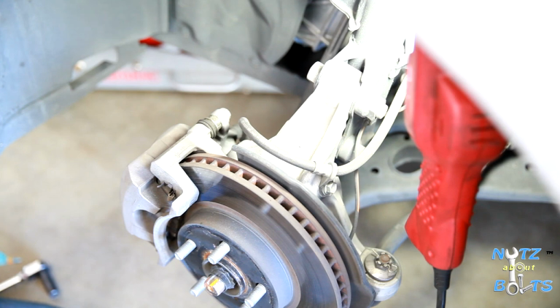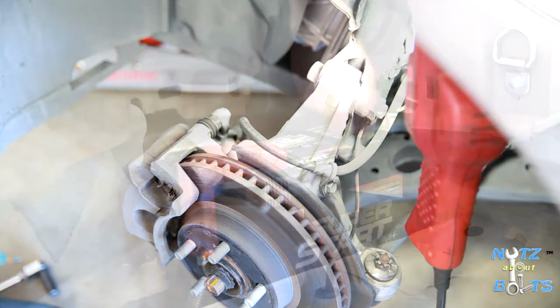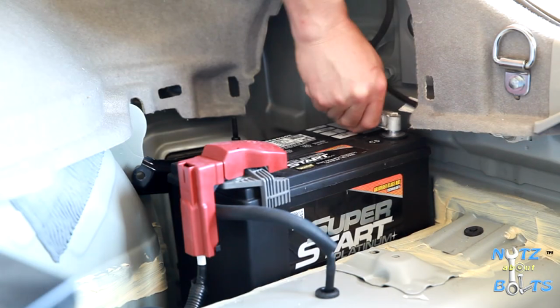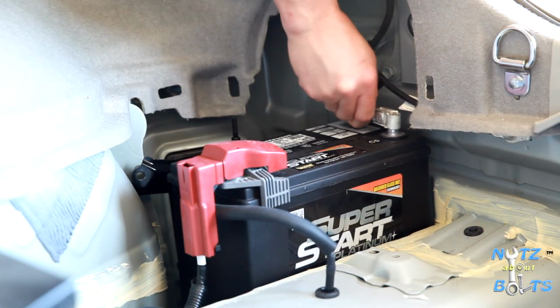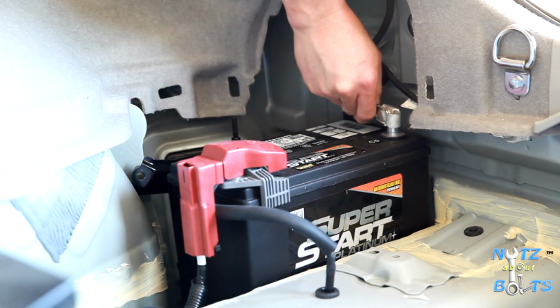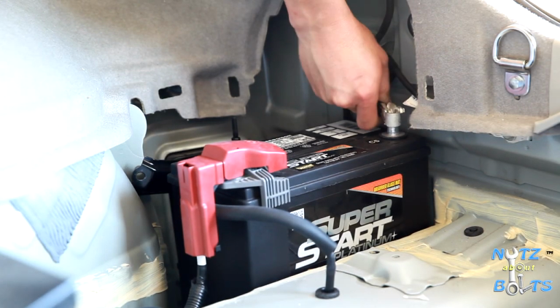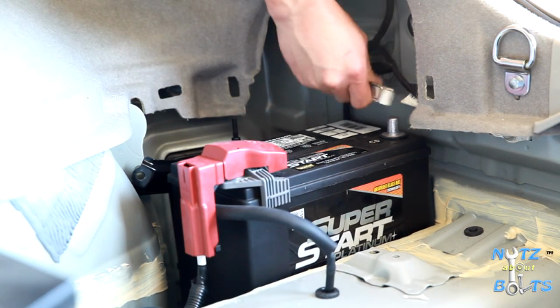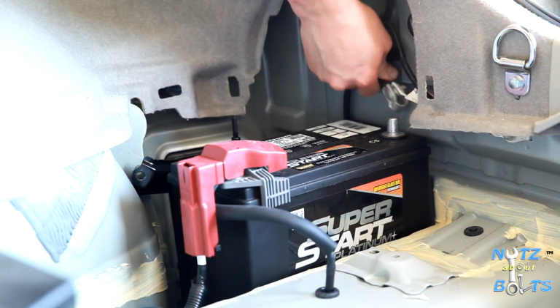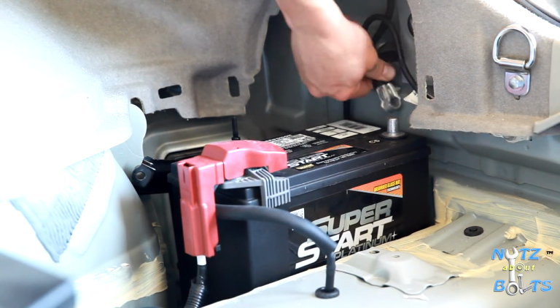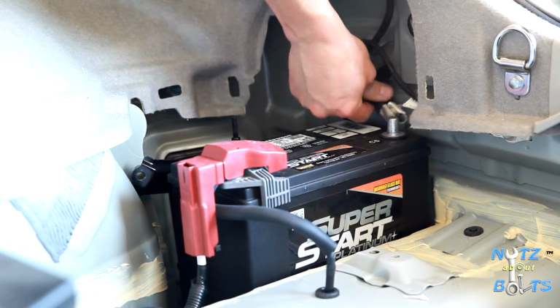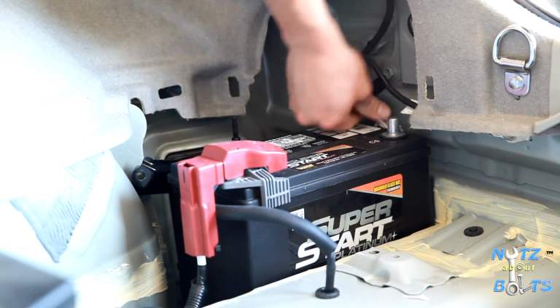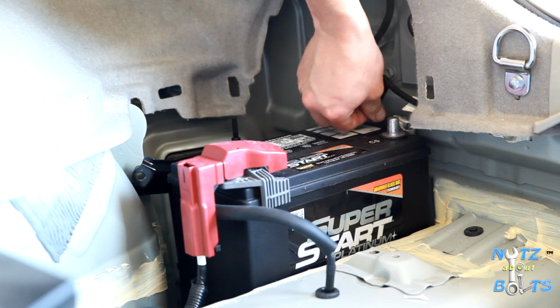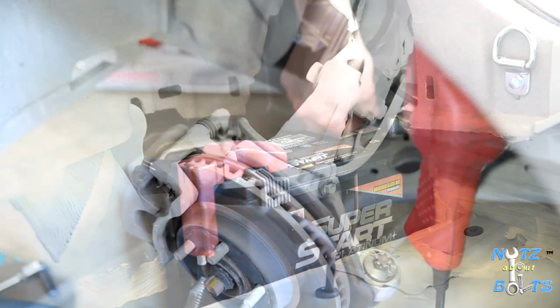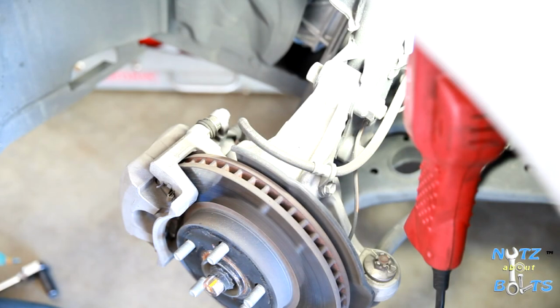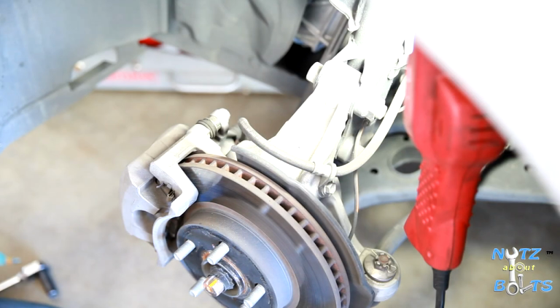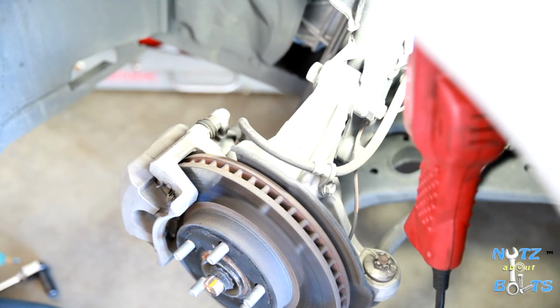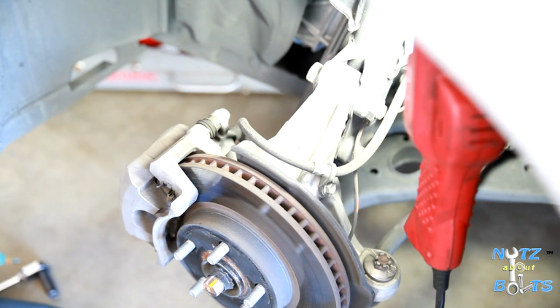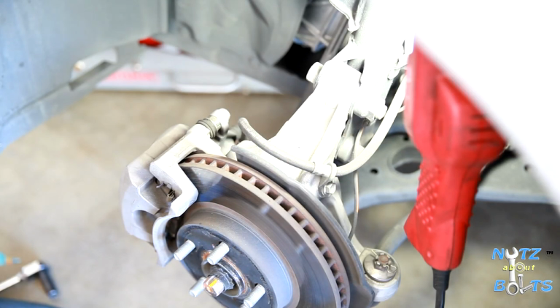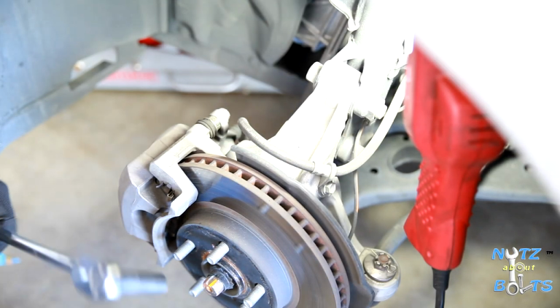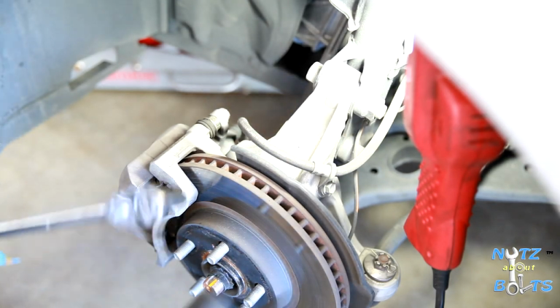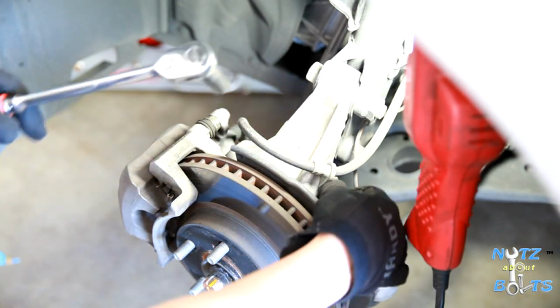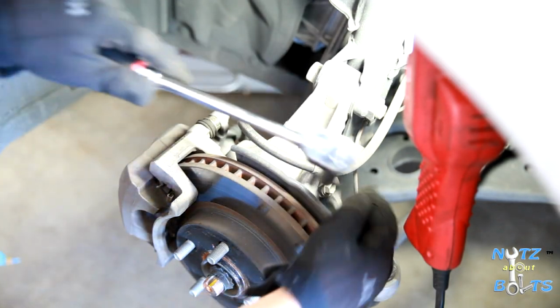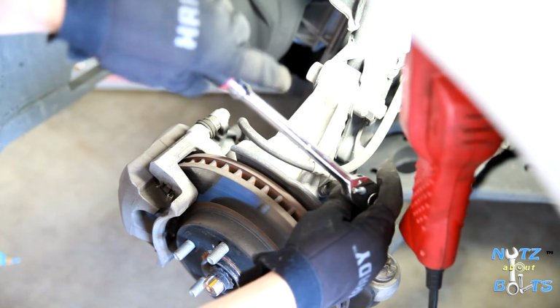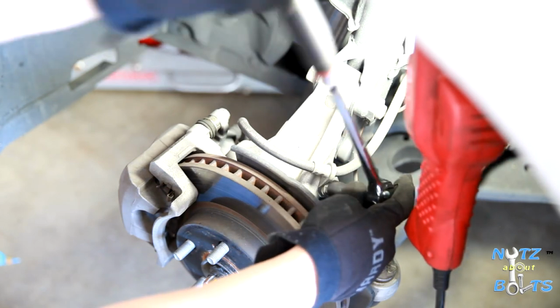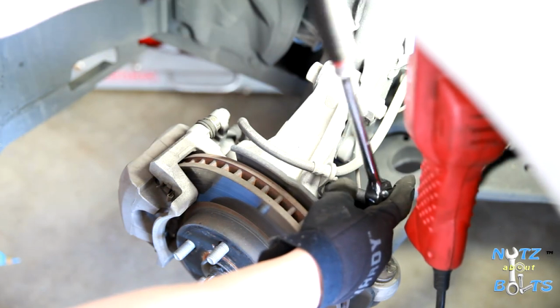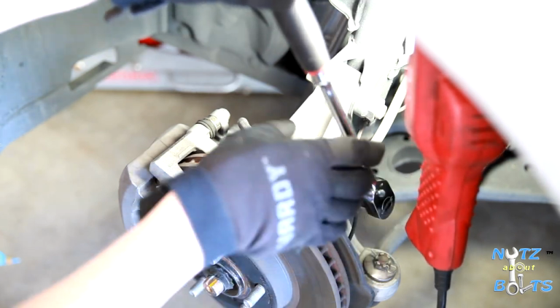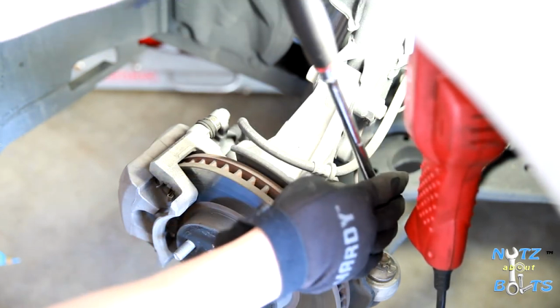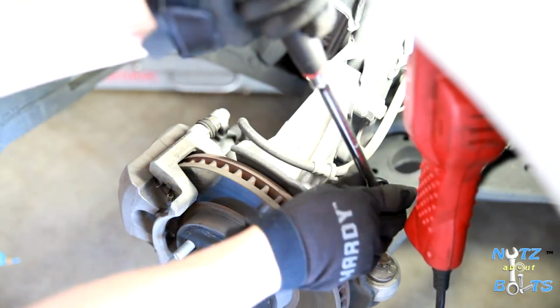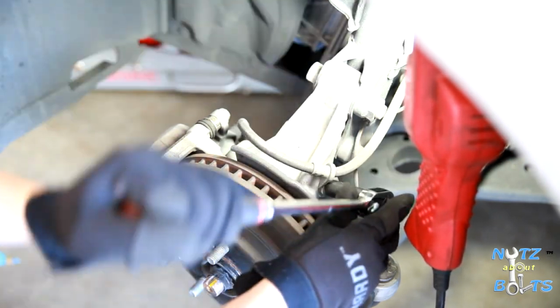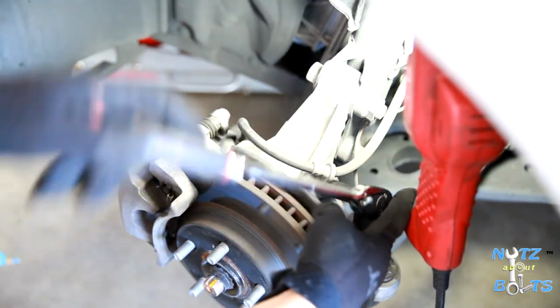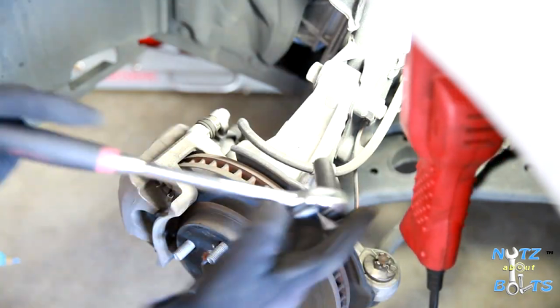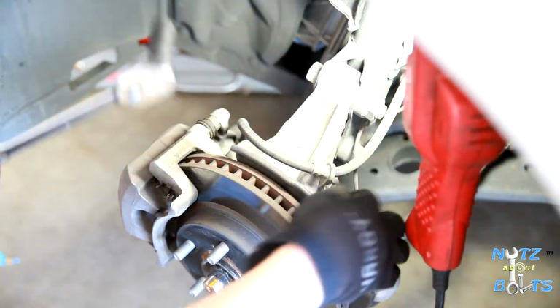The first thing you want to start off with is disconnecting the 12-volt battery in the cargo area. You can check our video on battery replacement for that.